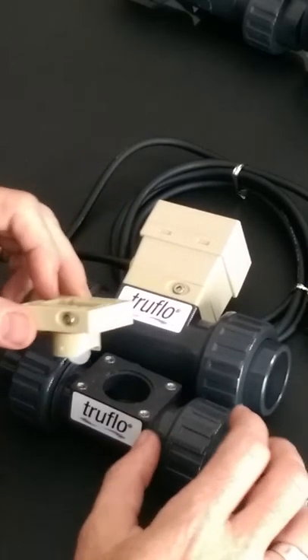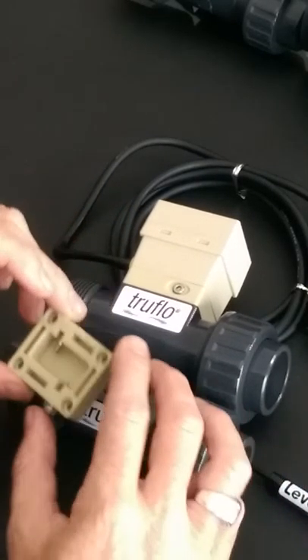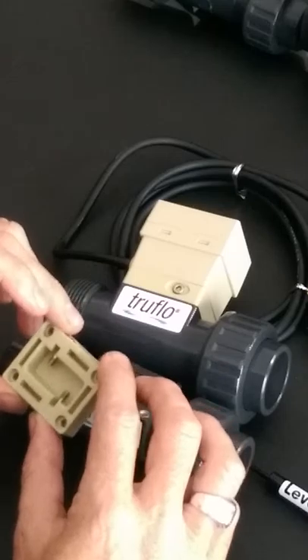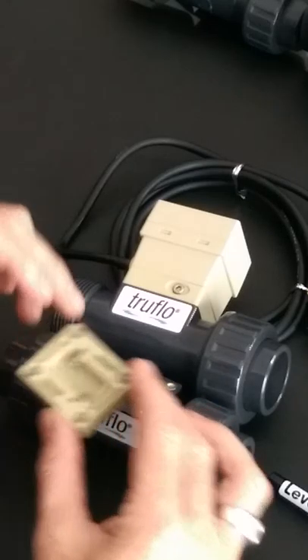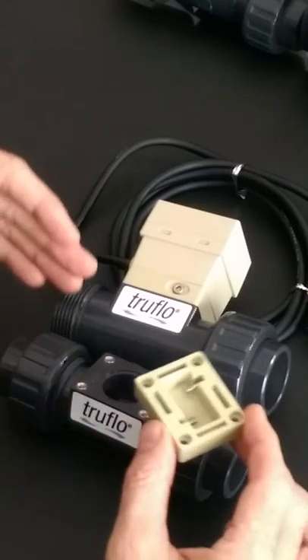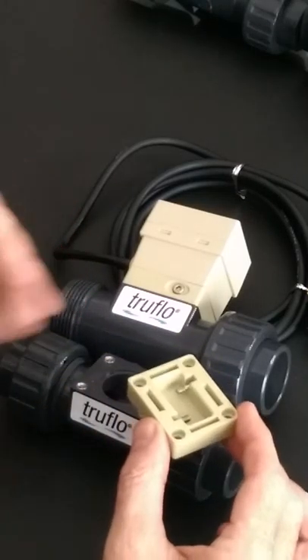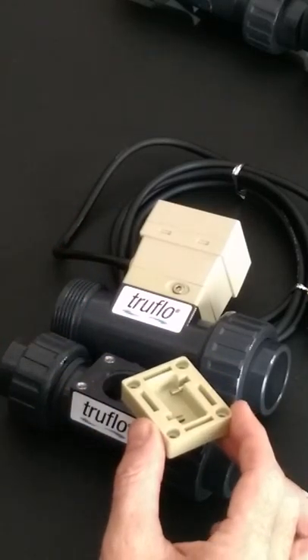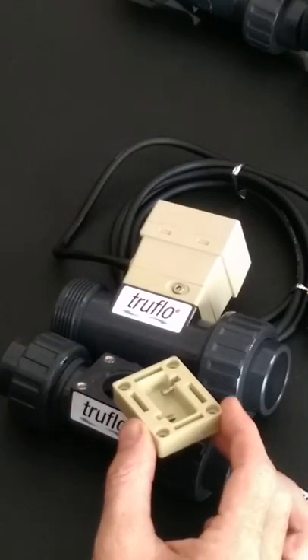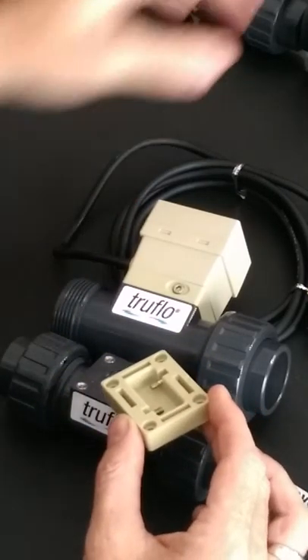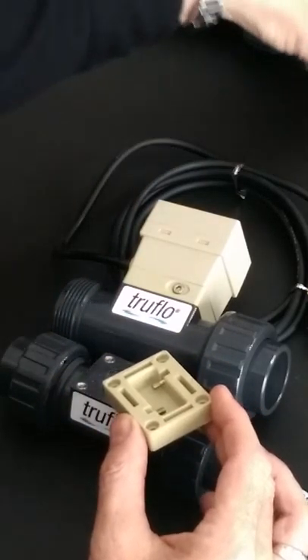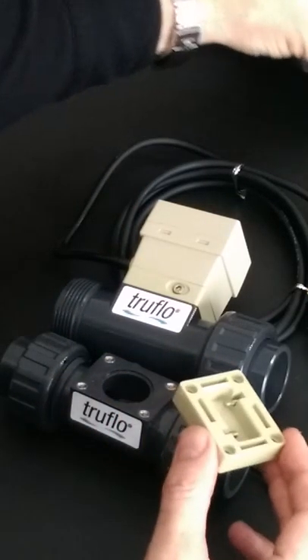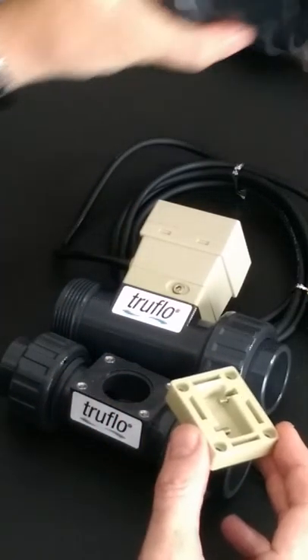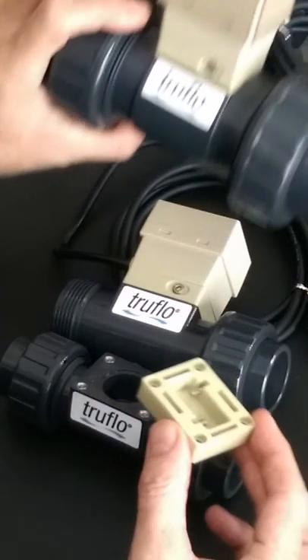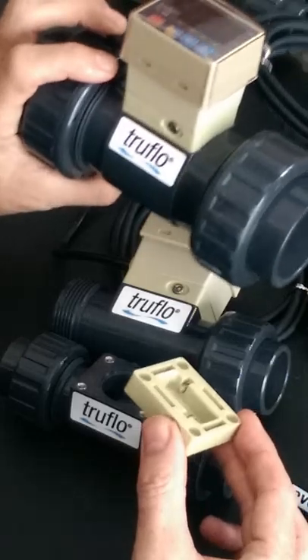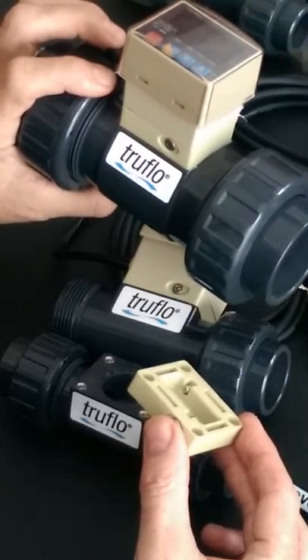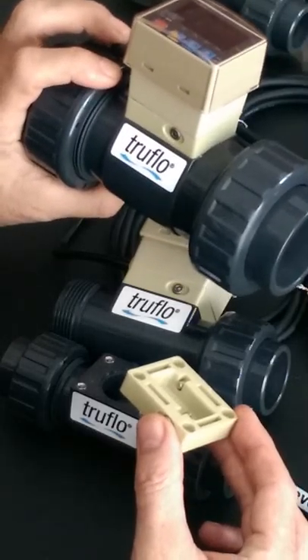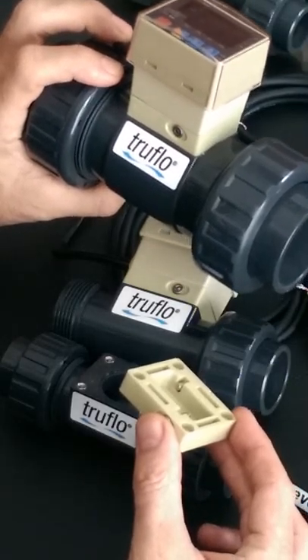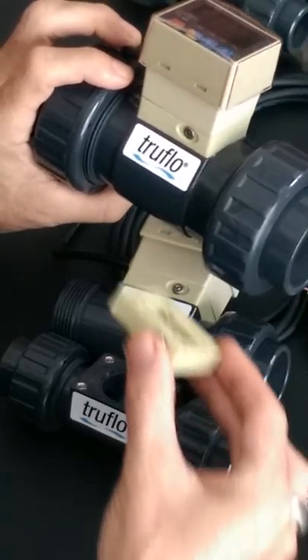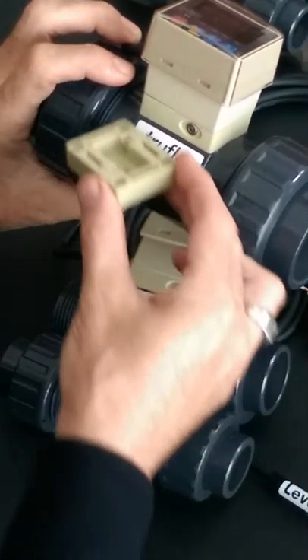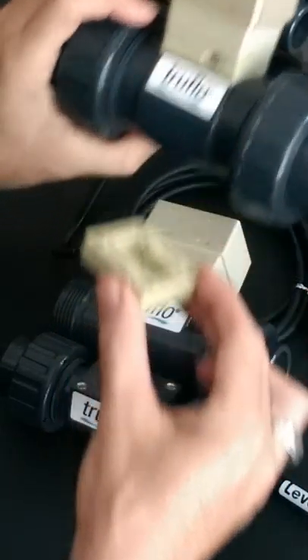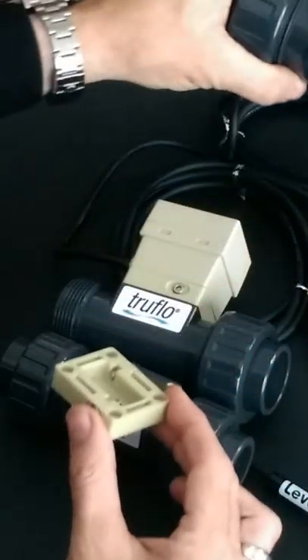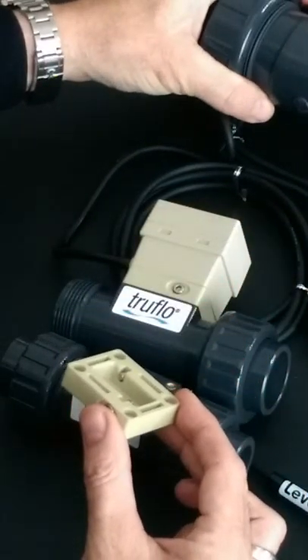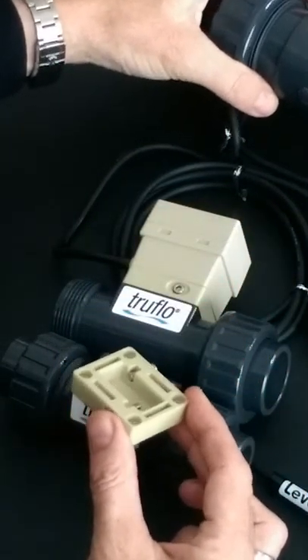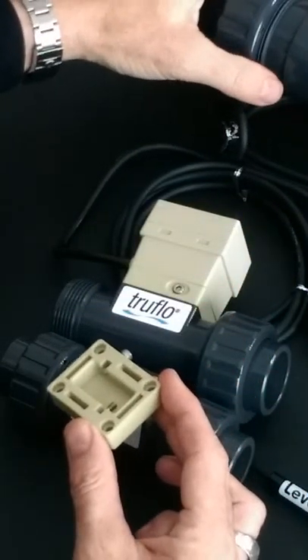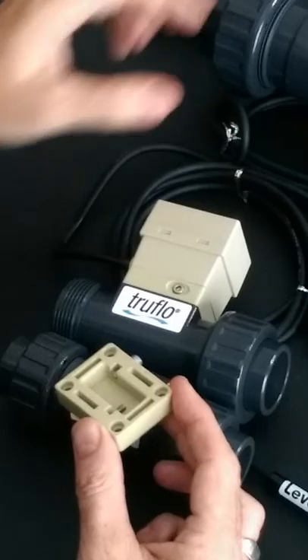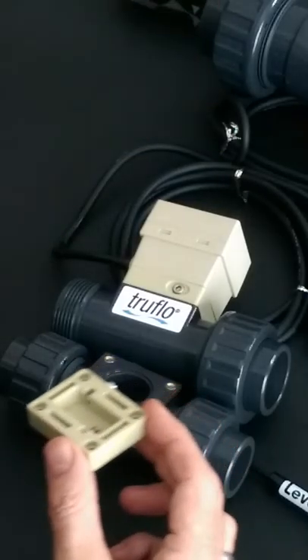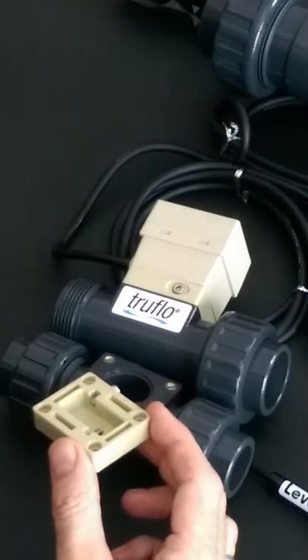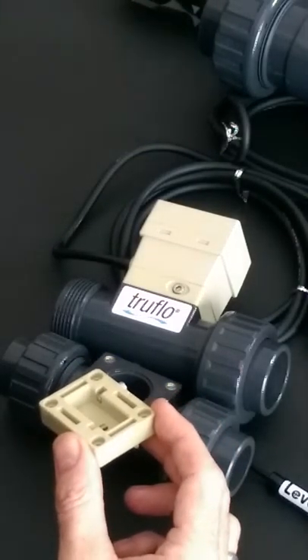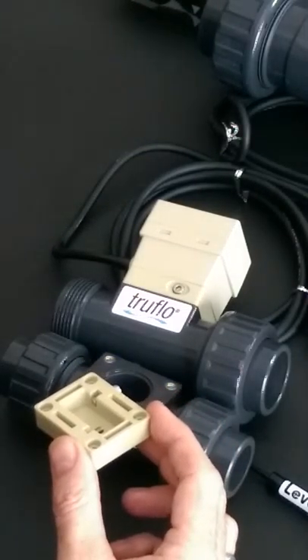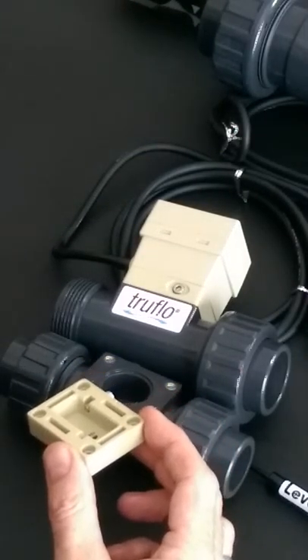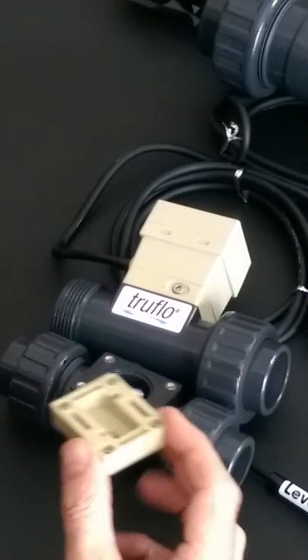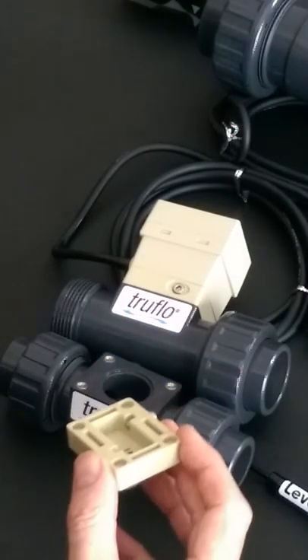One of the nice features about this particular unit is that it is made up of three different pieces. You're looking at your valve body, and the body itself has machined 316 stainless steel inserts. These inserts are used to mount the paddle assembly into the flow meter.